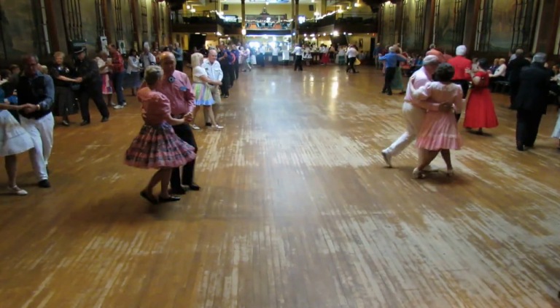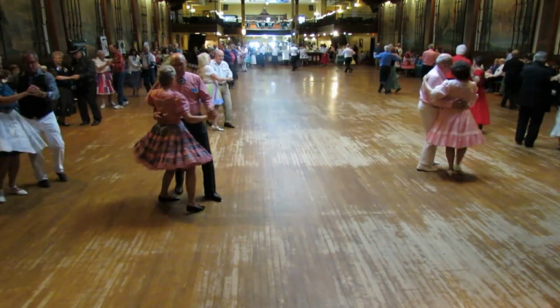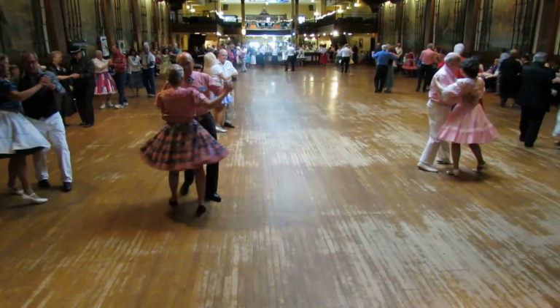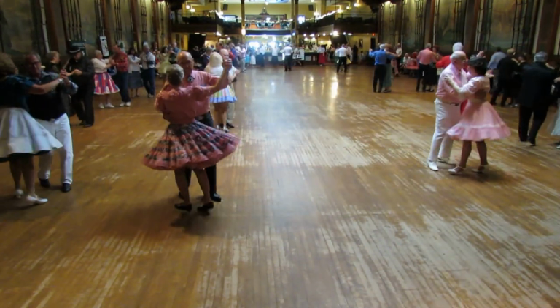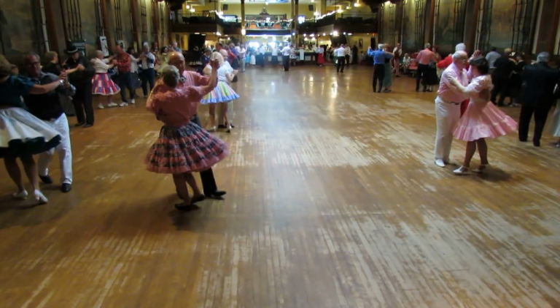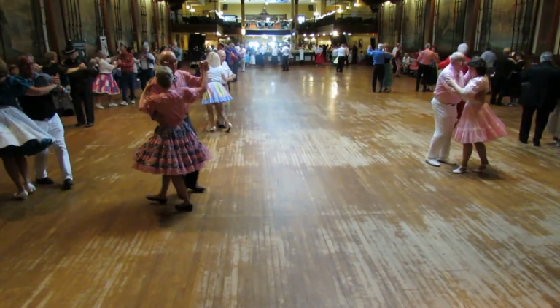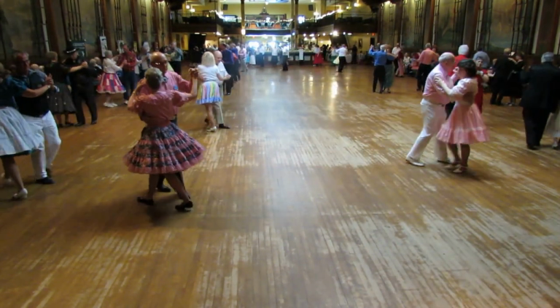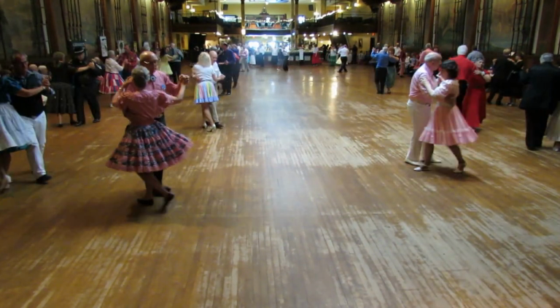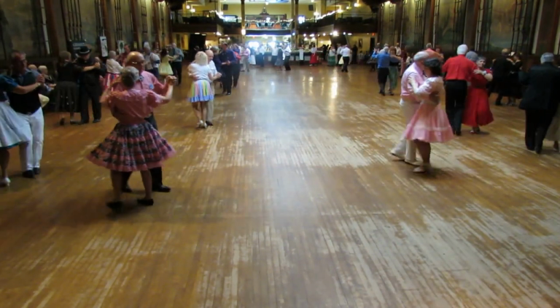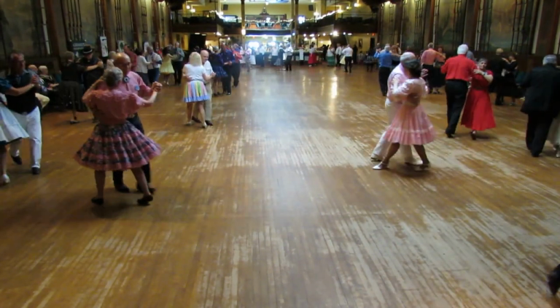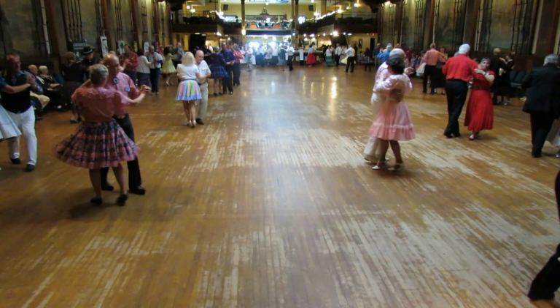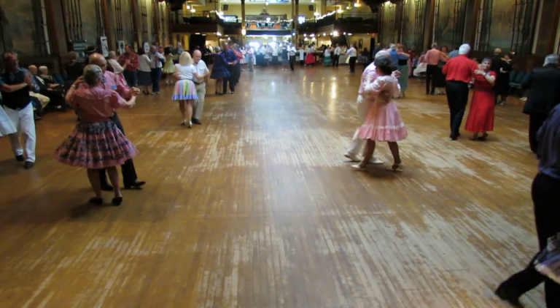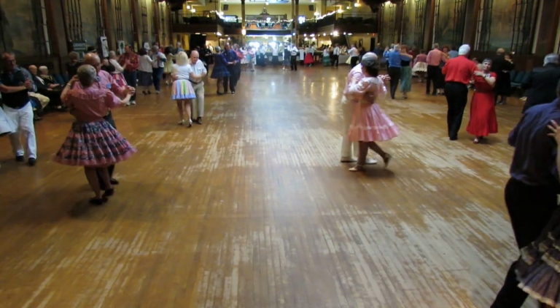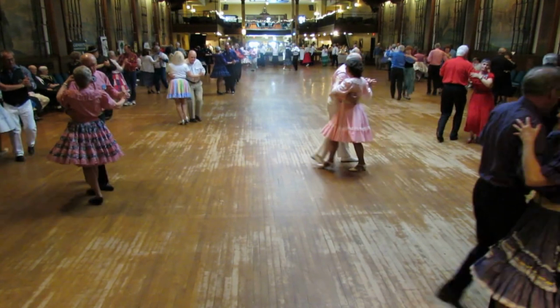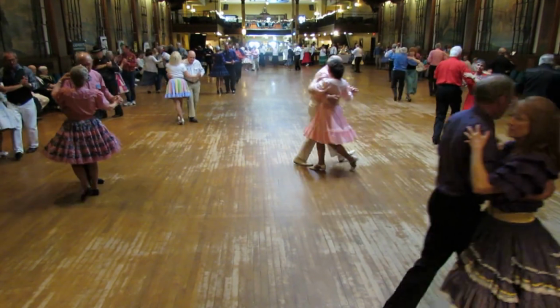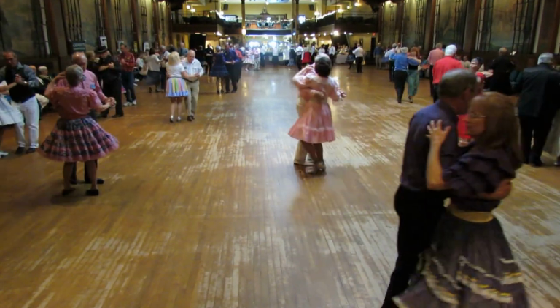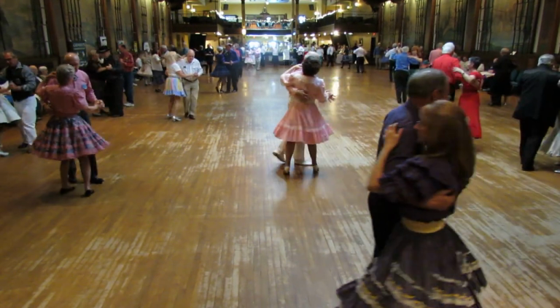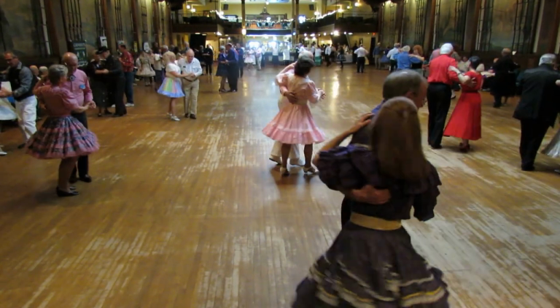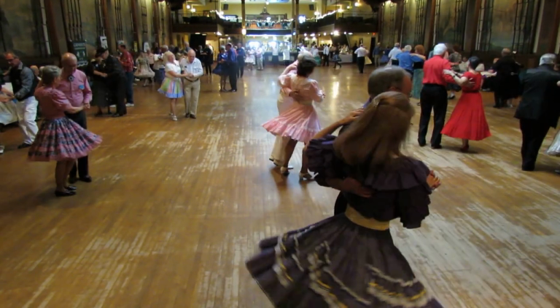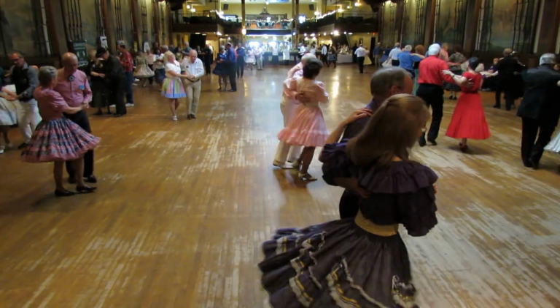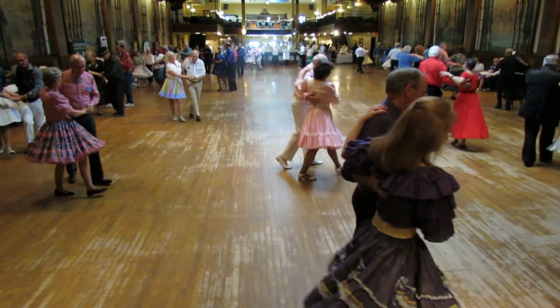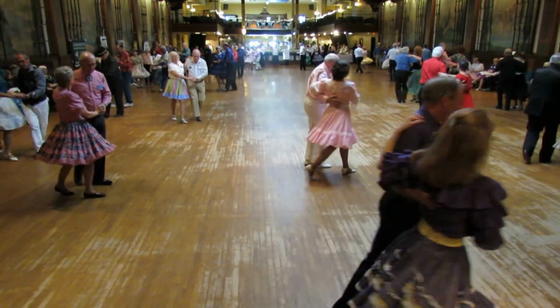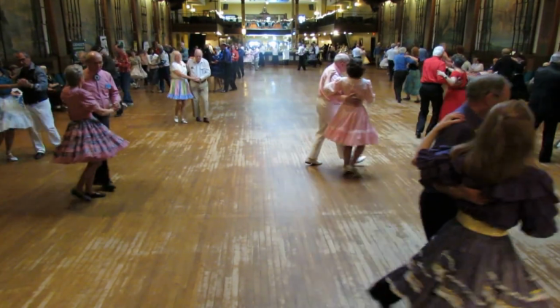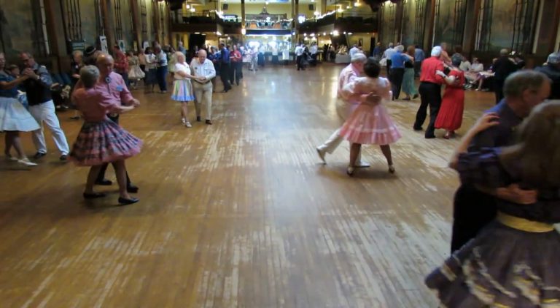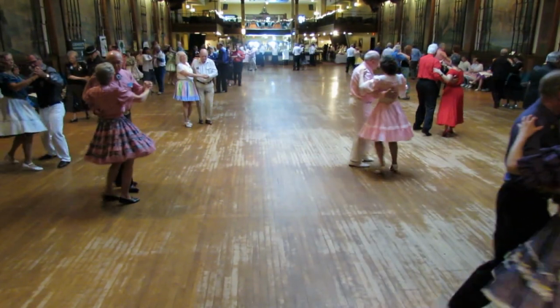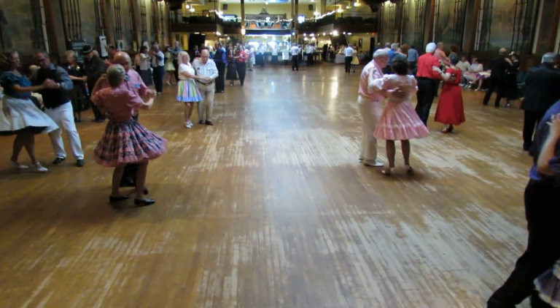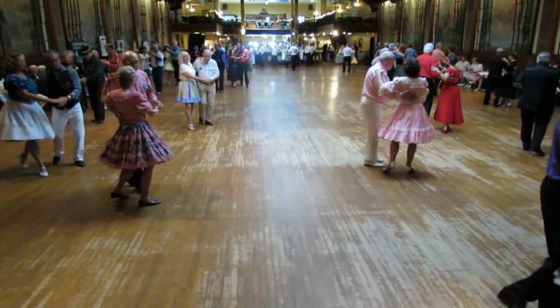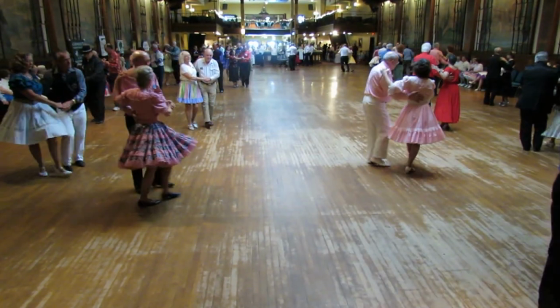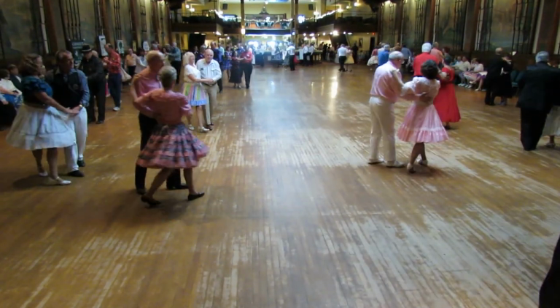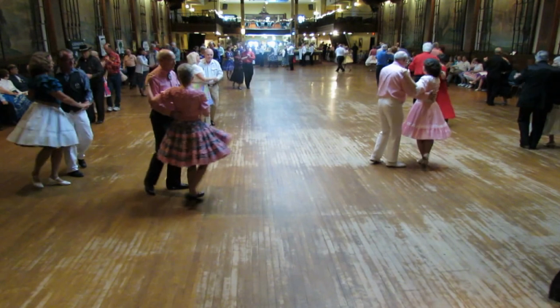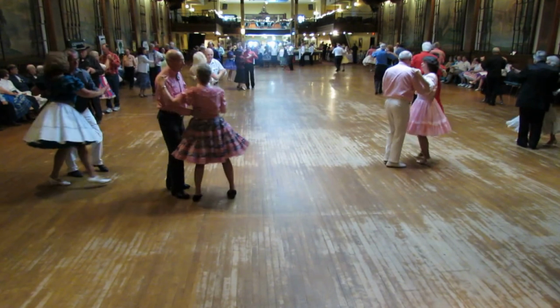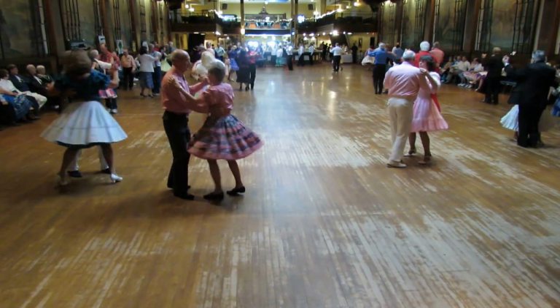Back, back, block, back. Back hover to semi. Through chassee to semi. Pick up. Diamond turn.